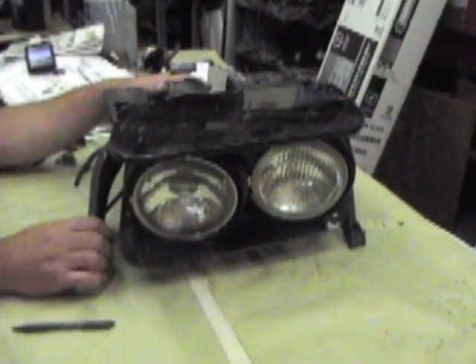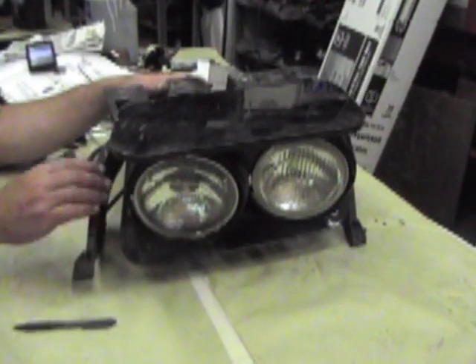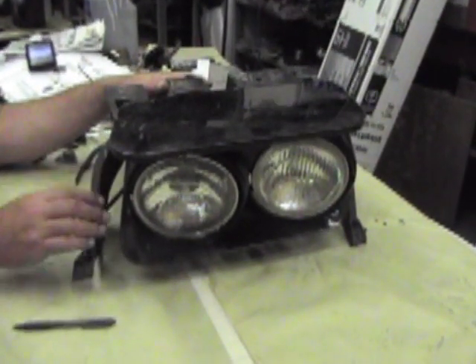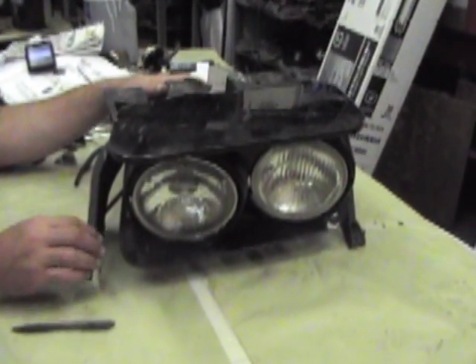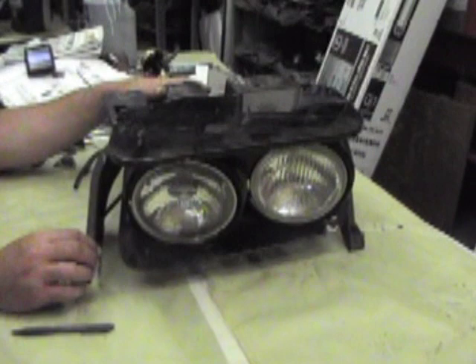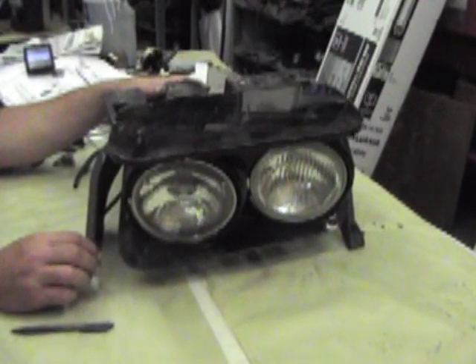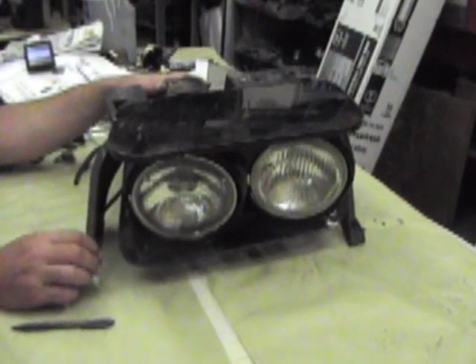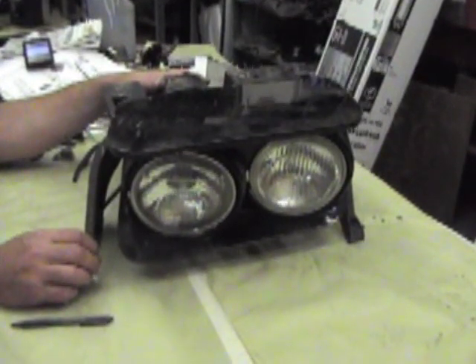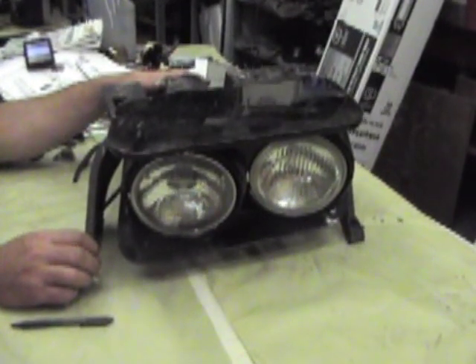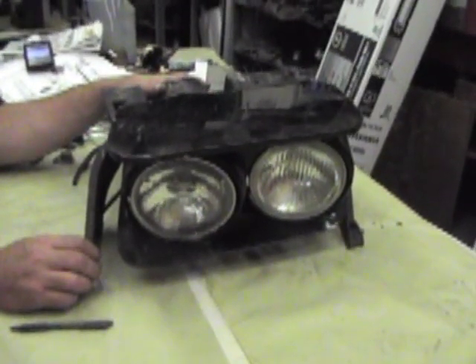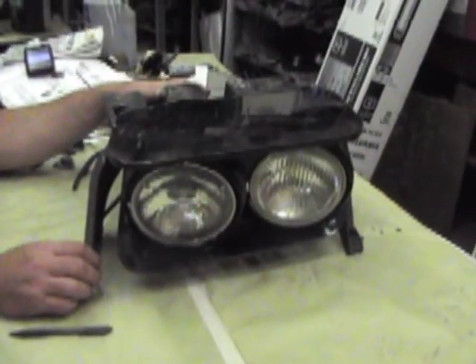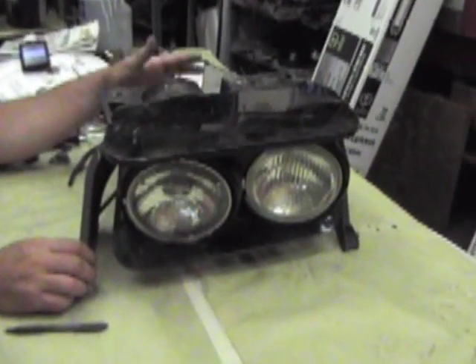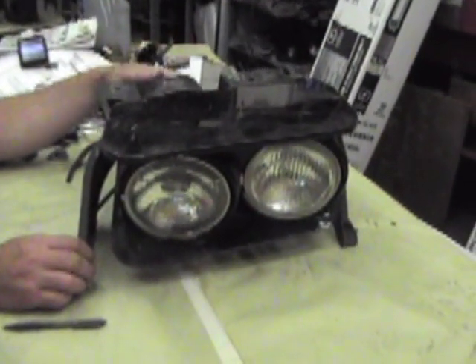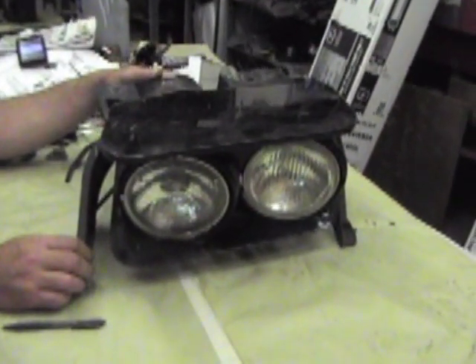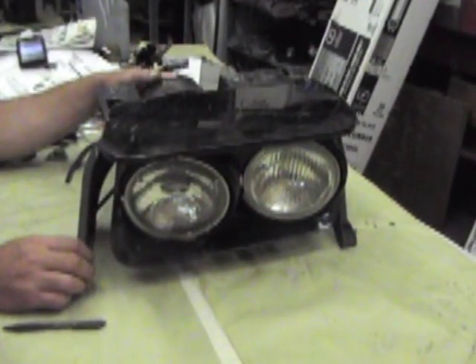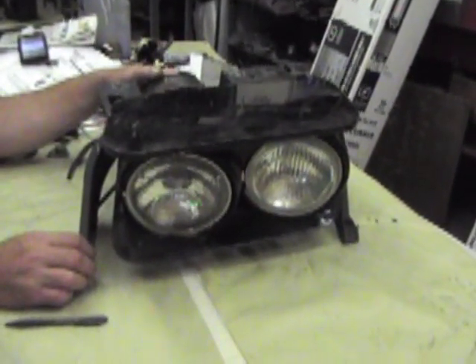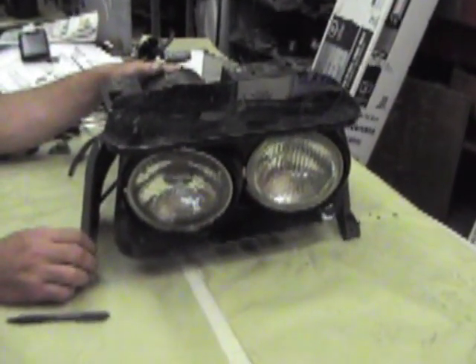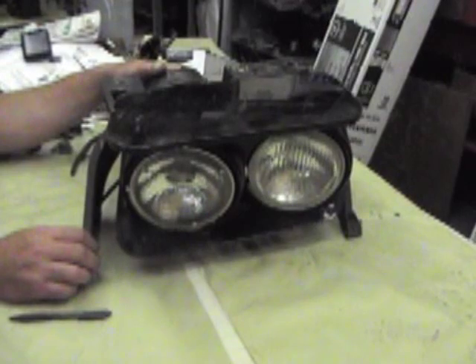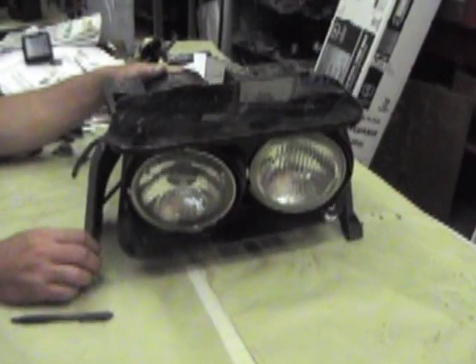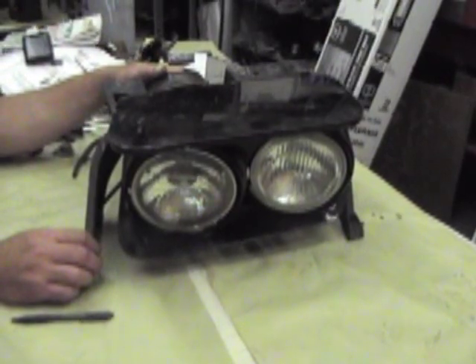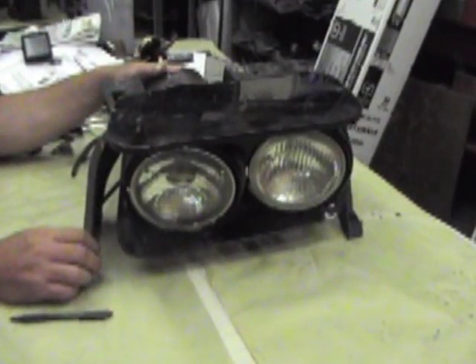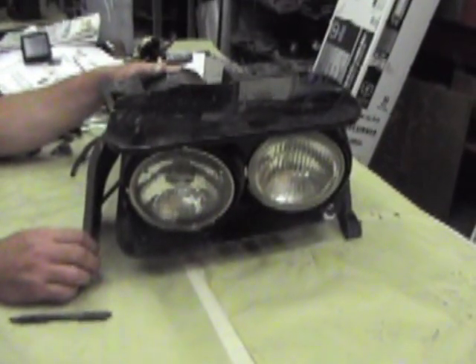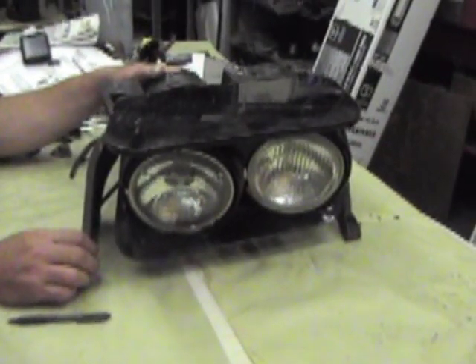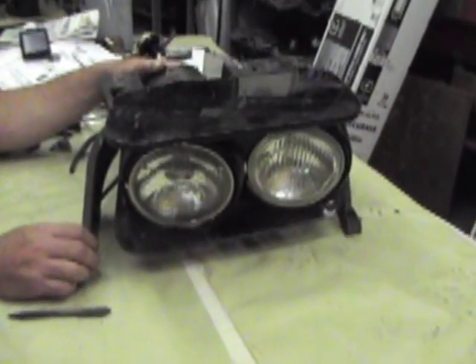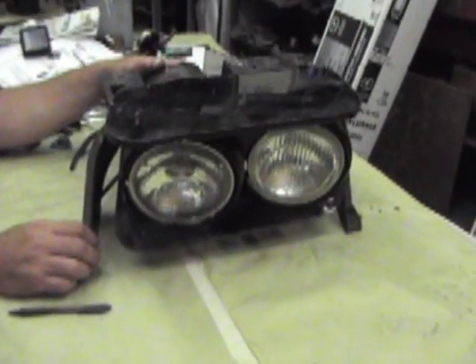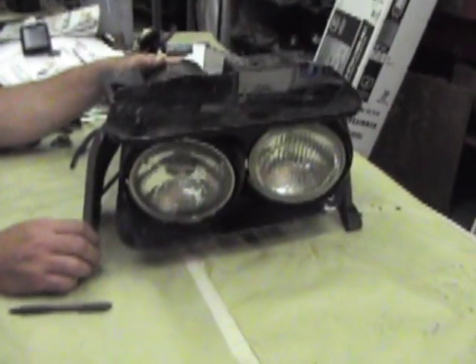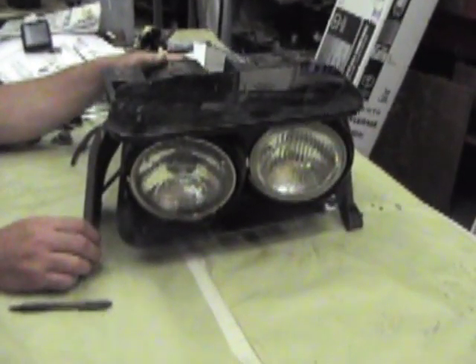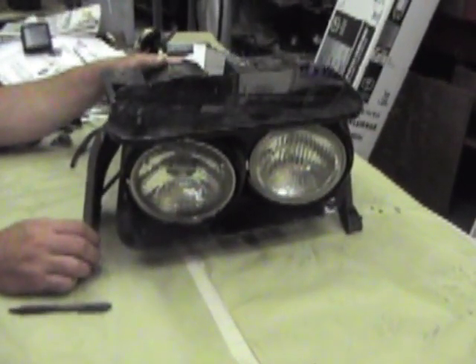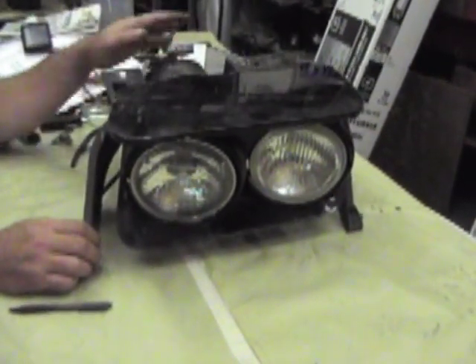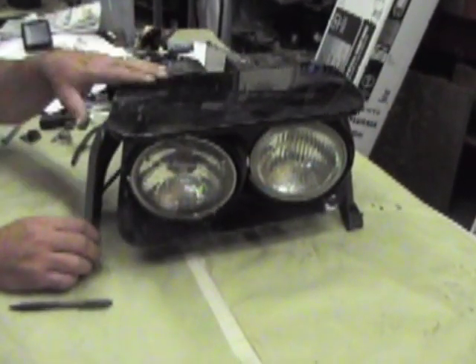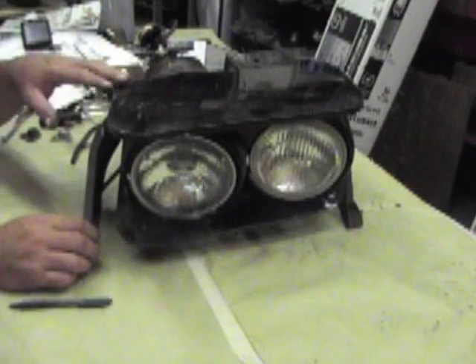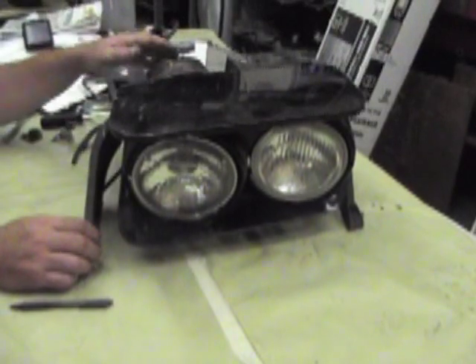Hello everyone, thanks for watching our video. Today we're going to explore how to adjust the headlight housings. The best way to show you what we need to is to have the headlight out of the car. So we've got this headlight sitting on the table, and hopefully we can show you what you need to know.